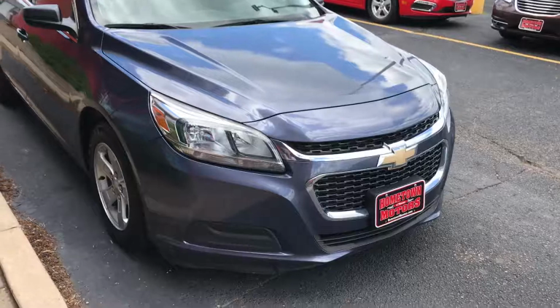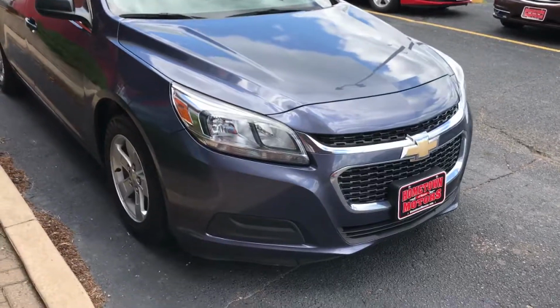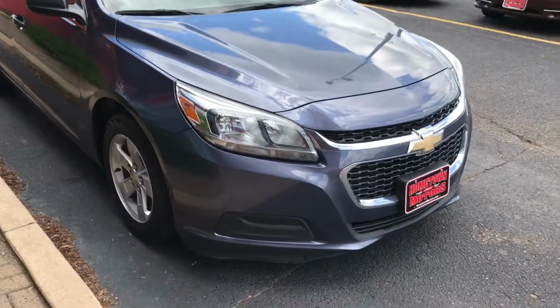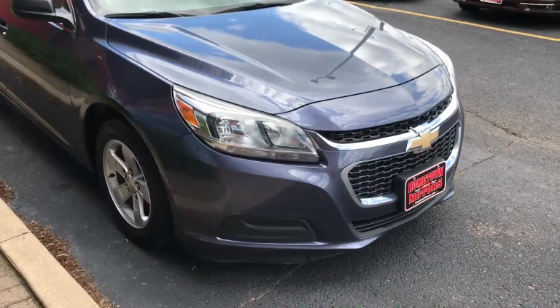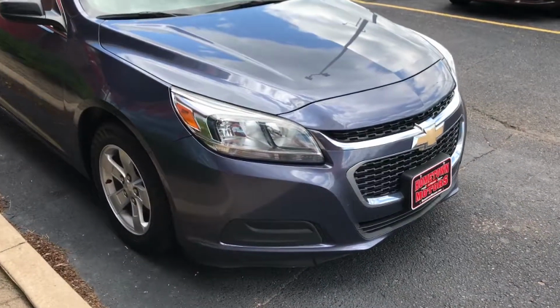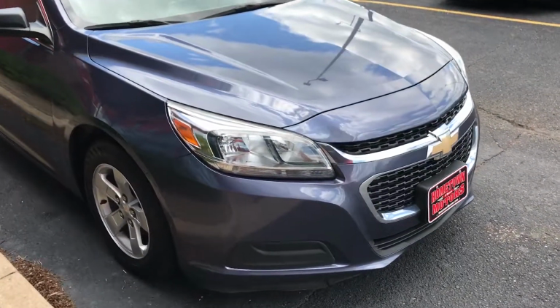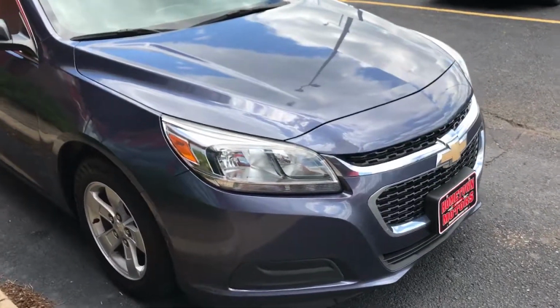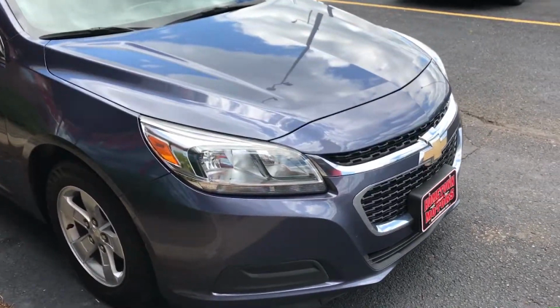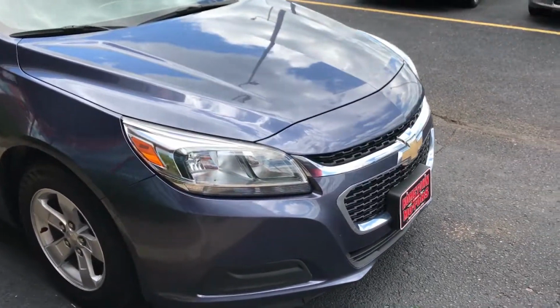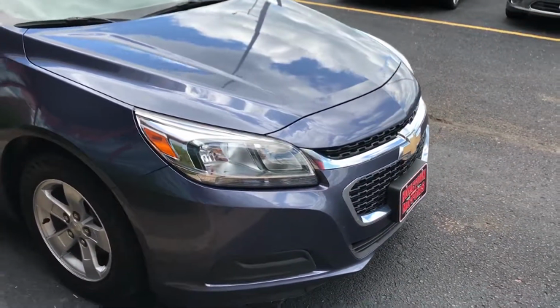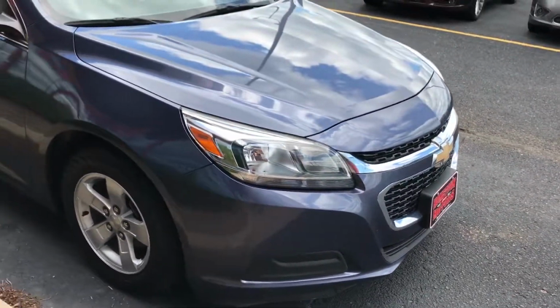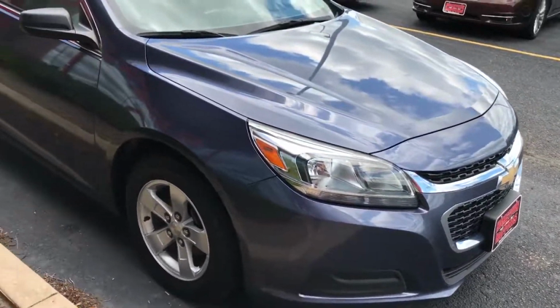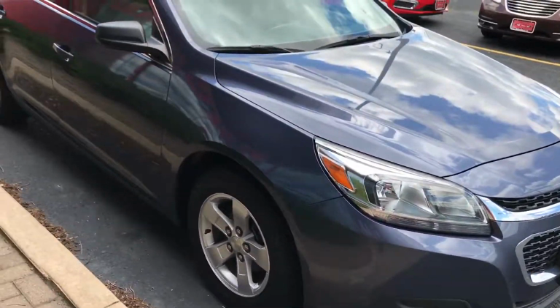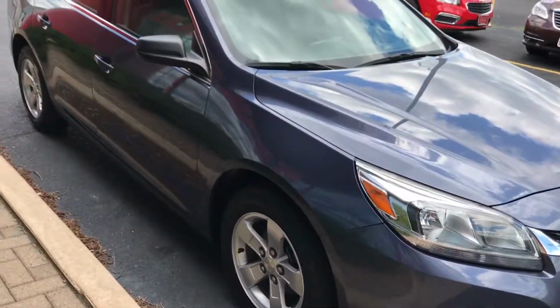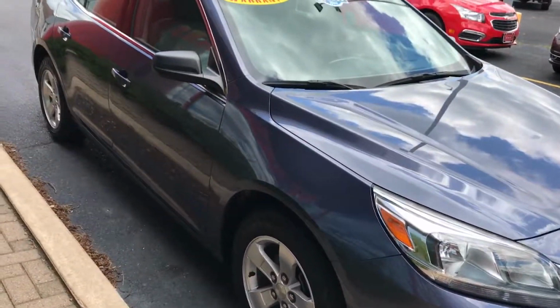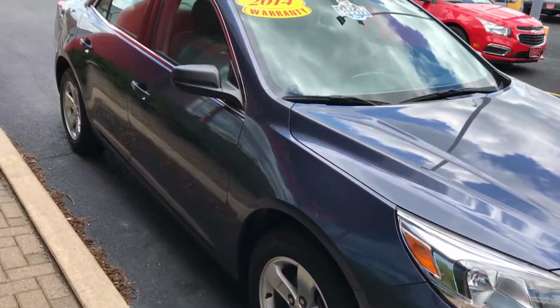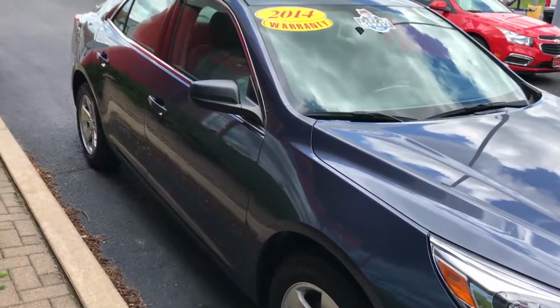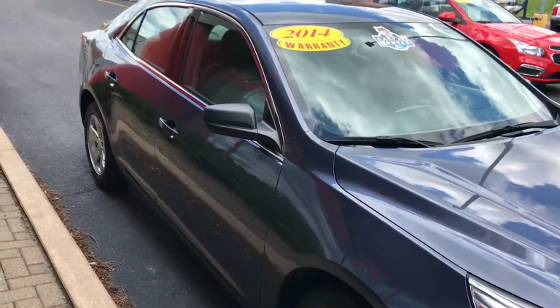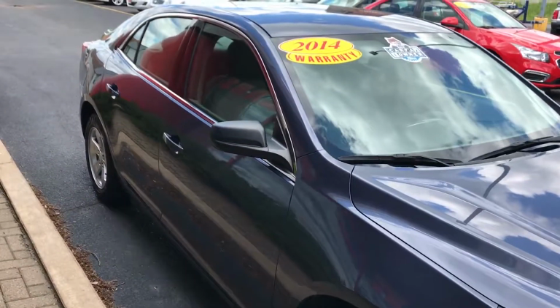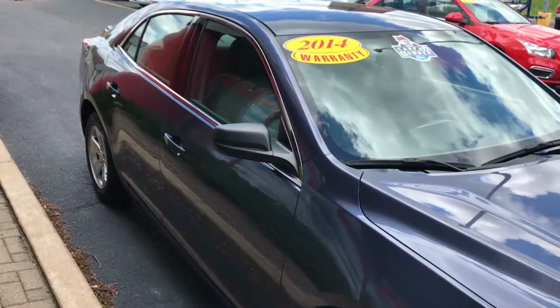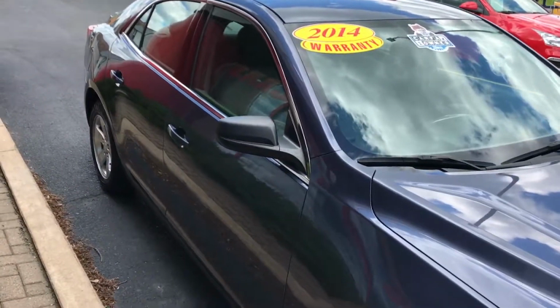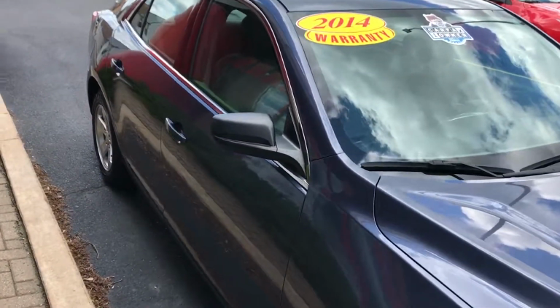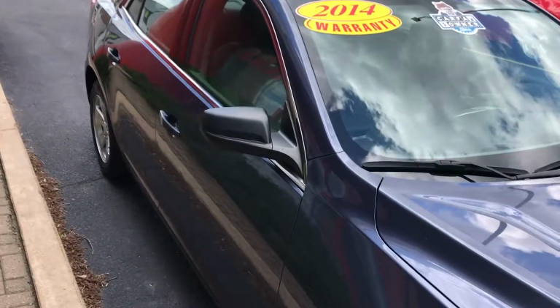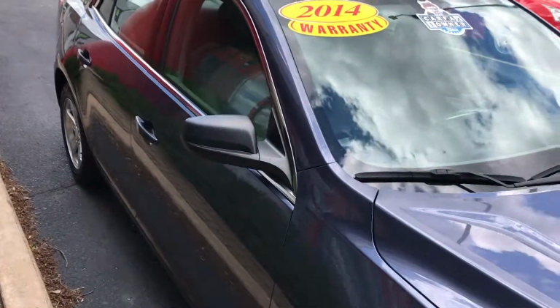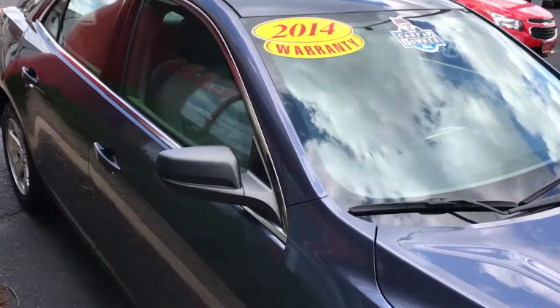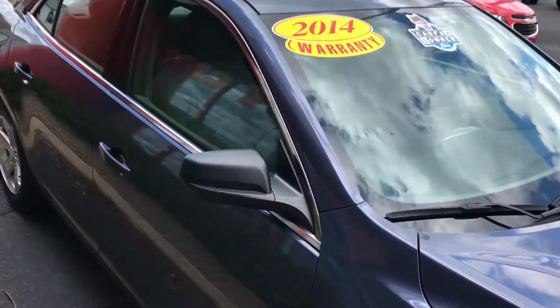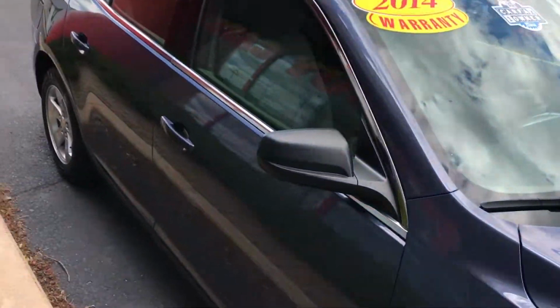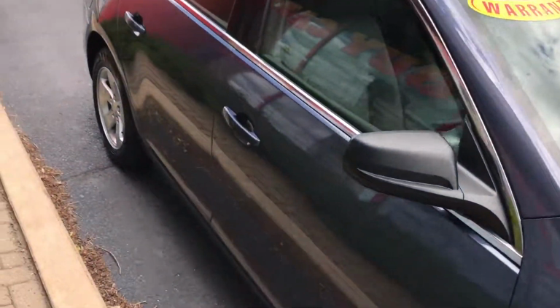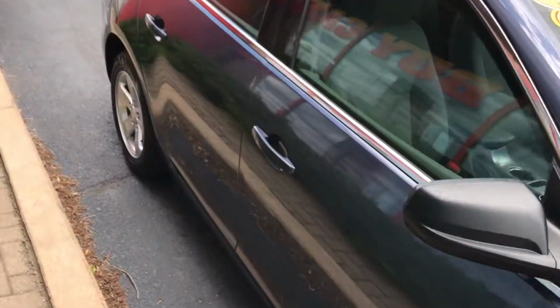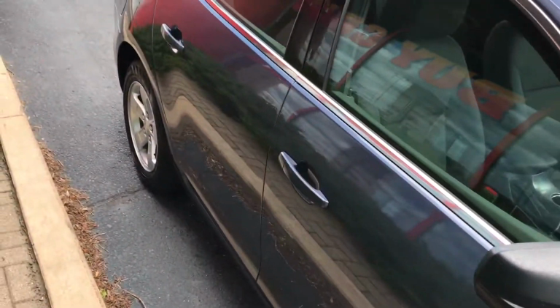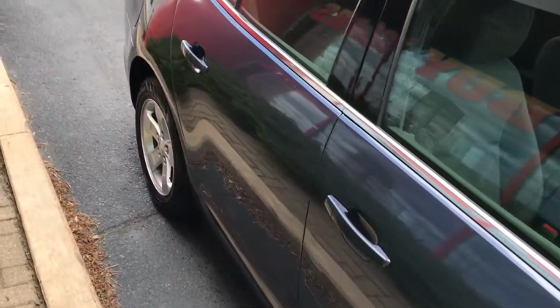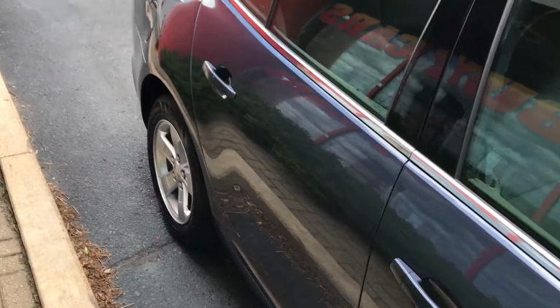Here we have a 2014 Chevrolet Malibu. One owner, previous government vehicle, very well maintained and taken care of.